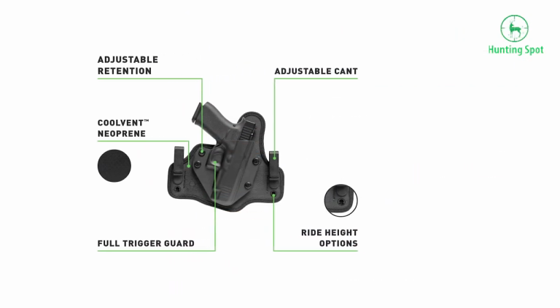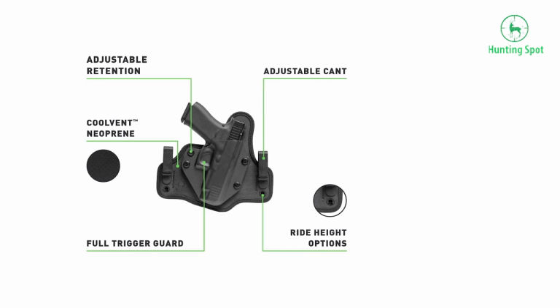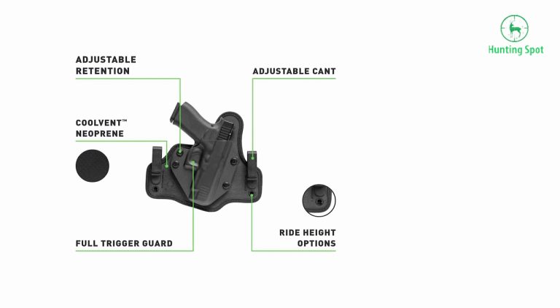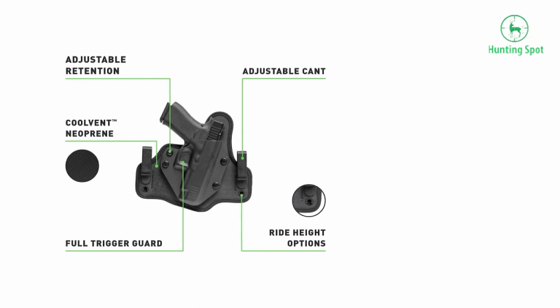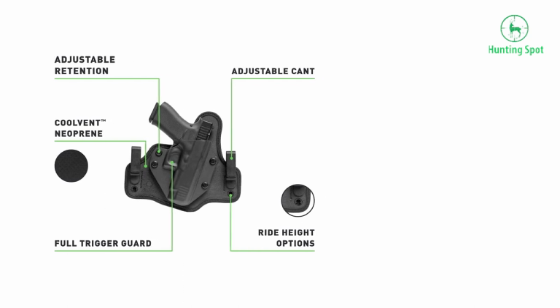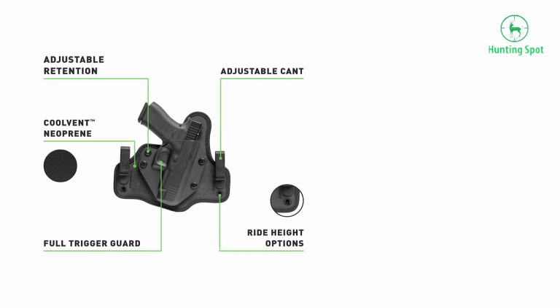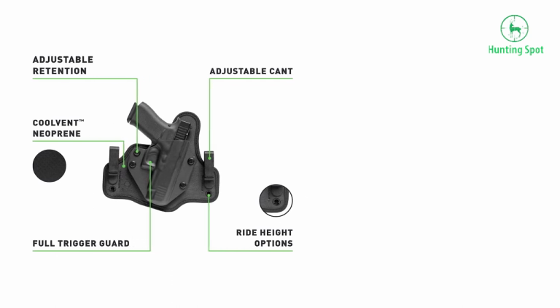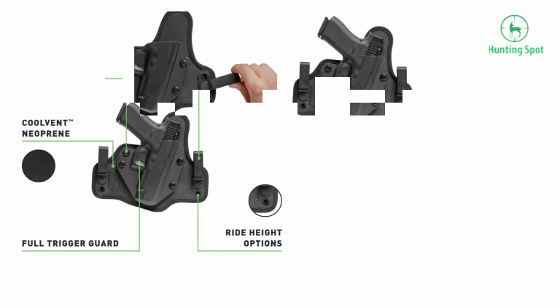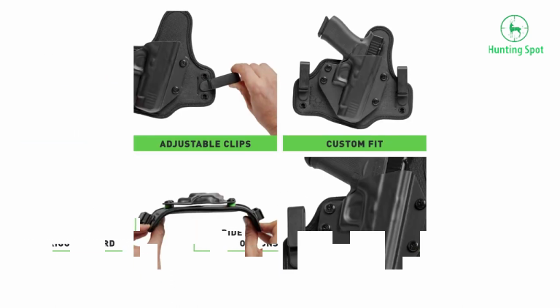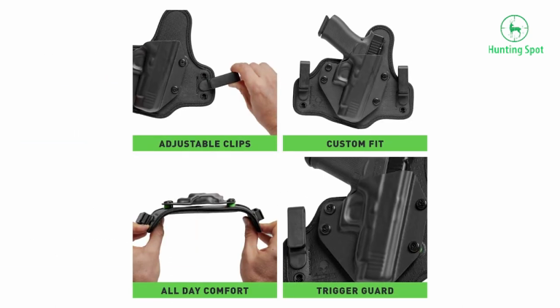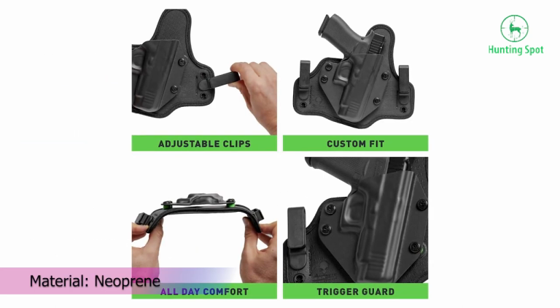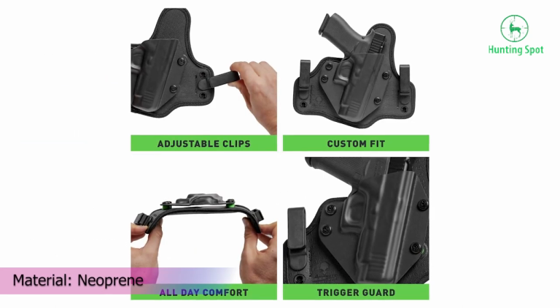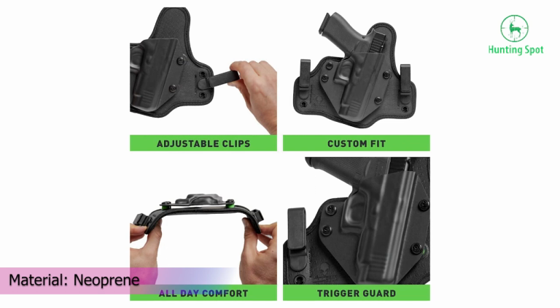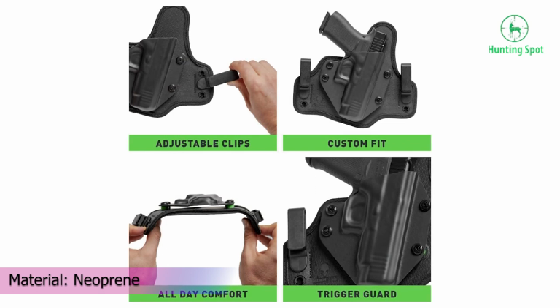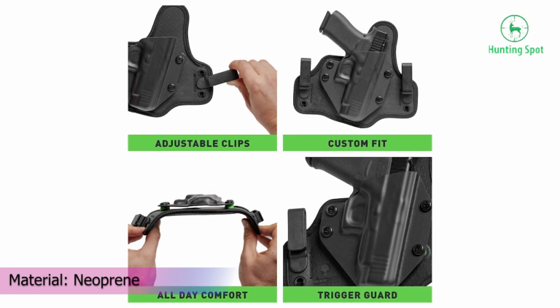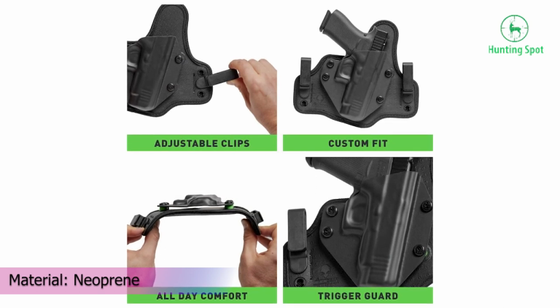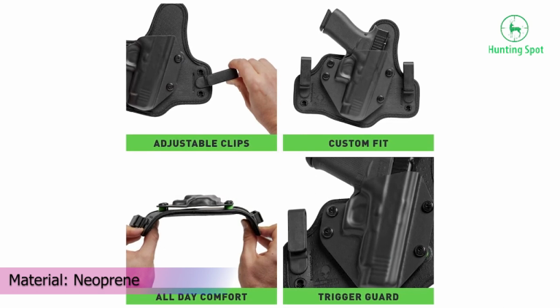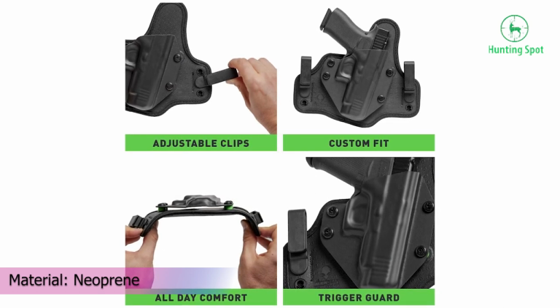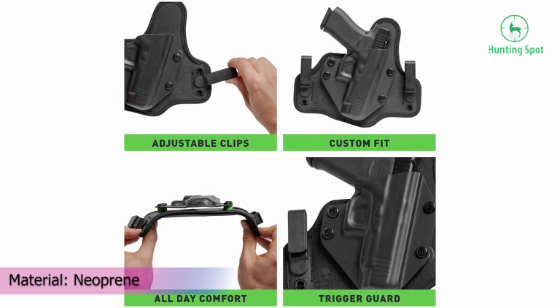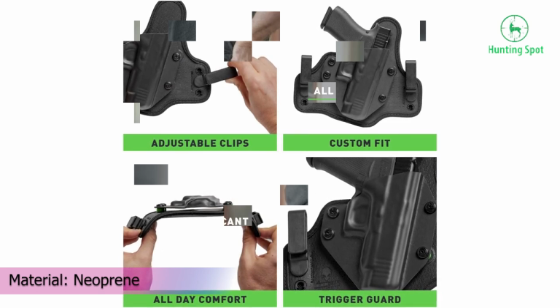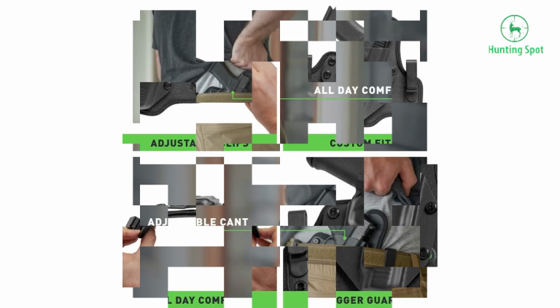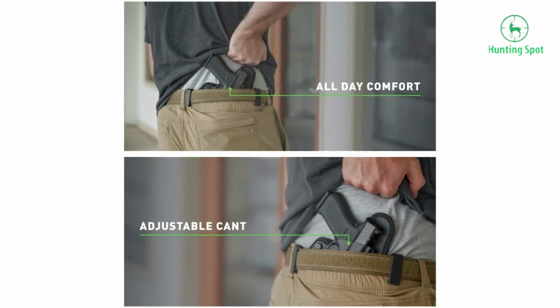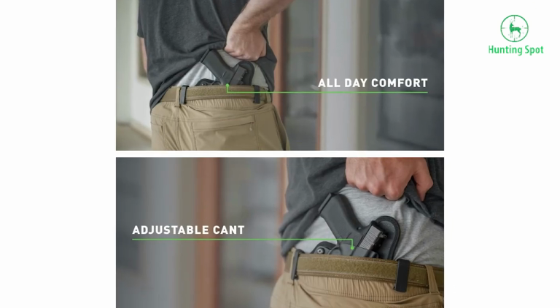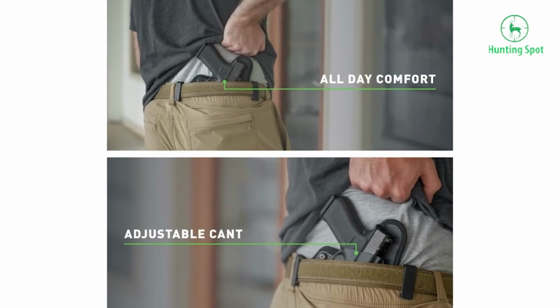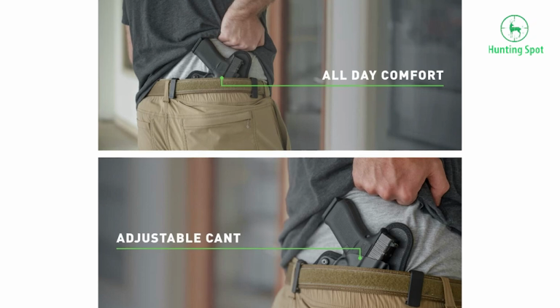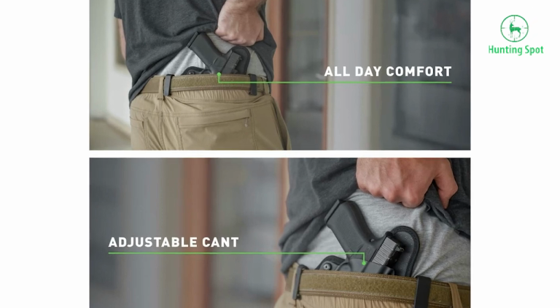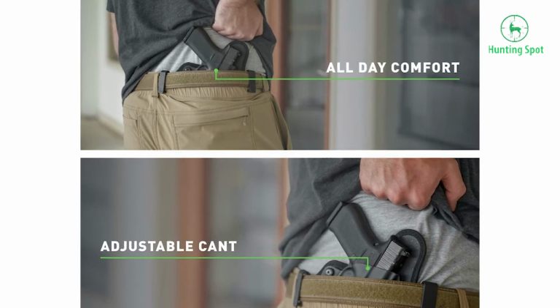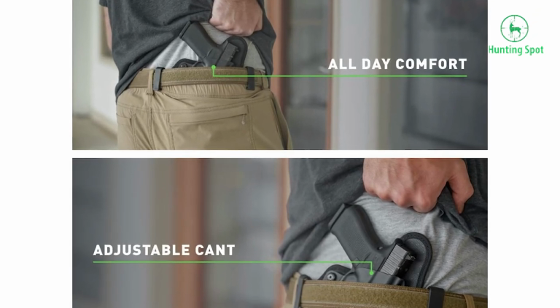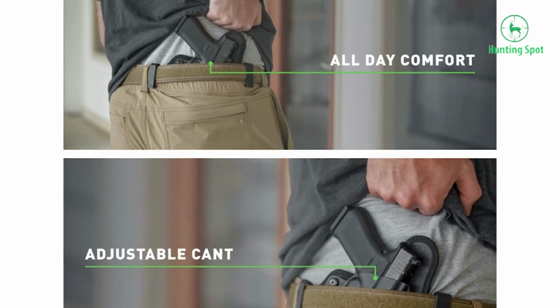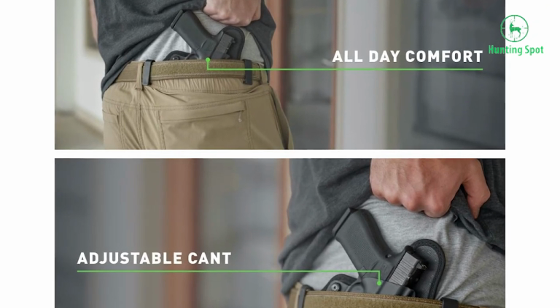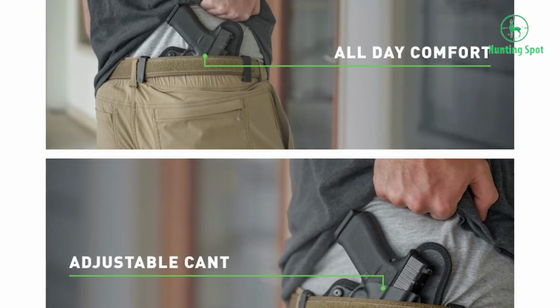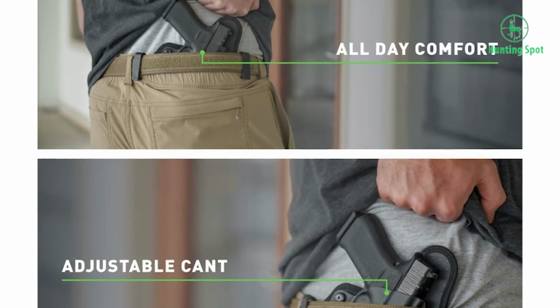You will also get a 30-day test drive to see if it really fits you and your needs. The manufacturer claims that a team of engineers worked on this product with one goal only — to make it the most comfortable holster on the market.